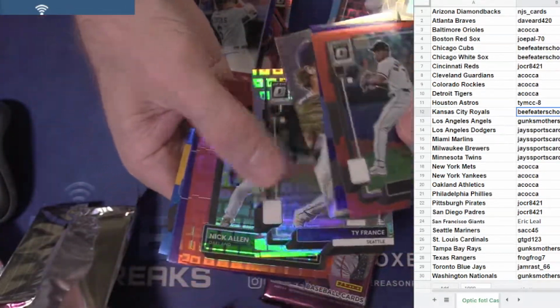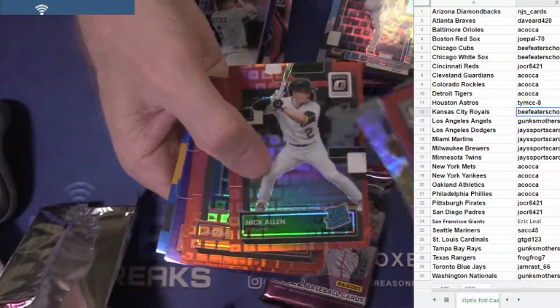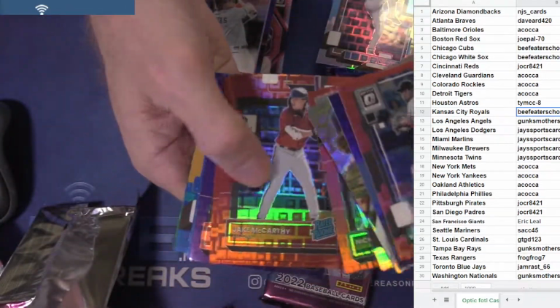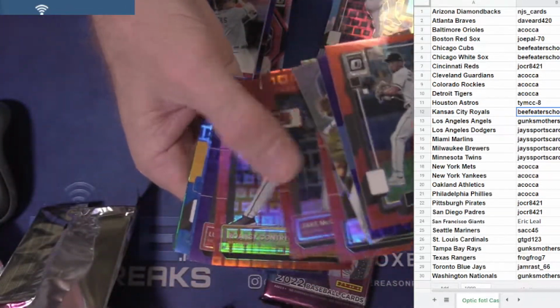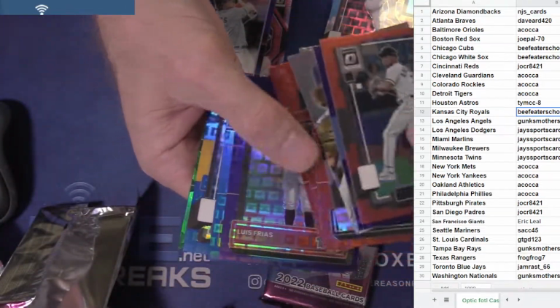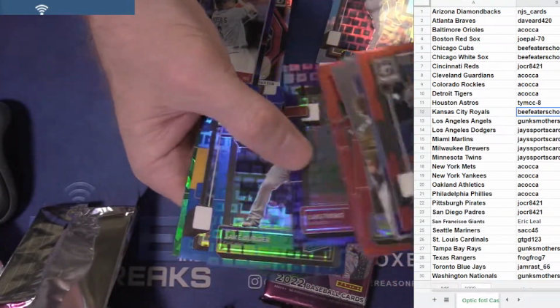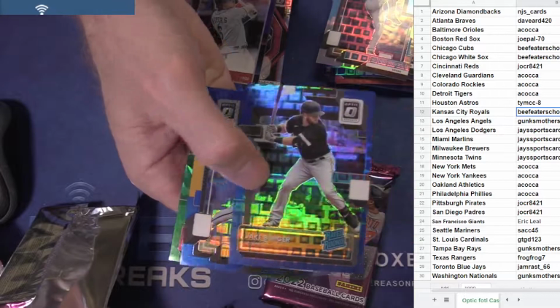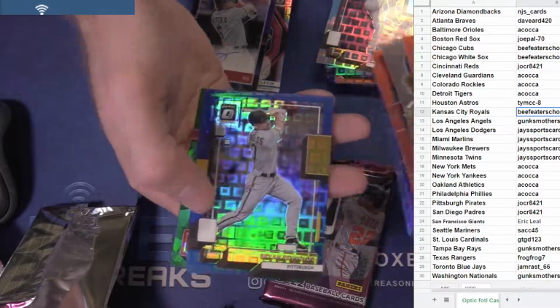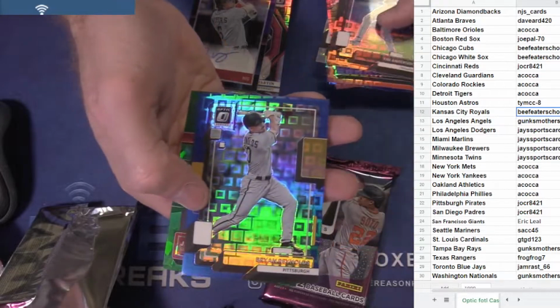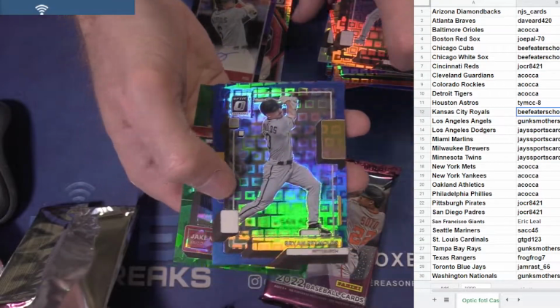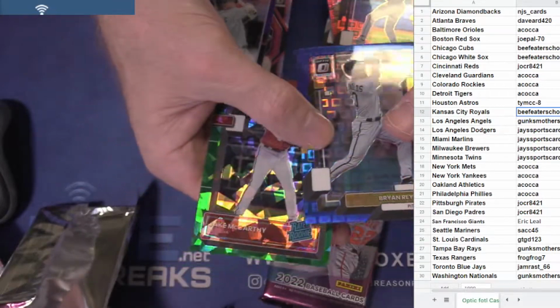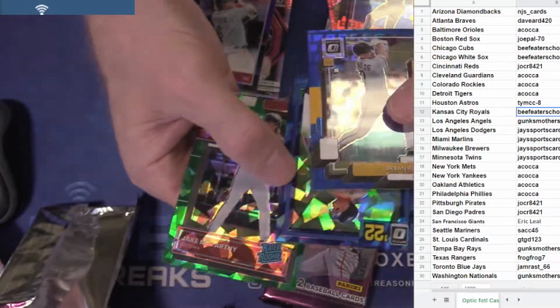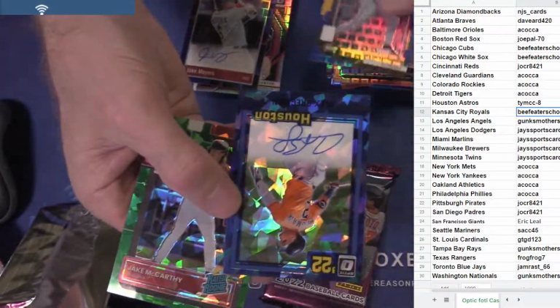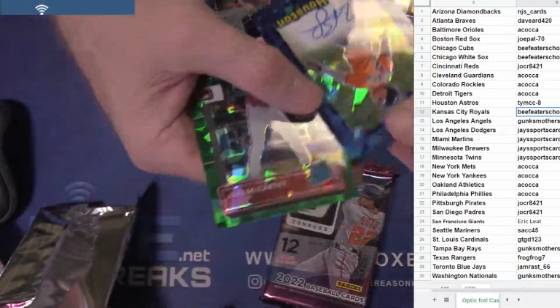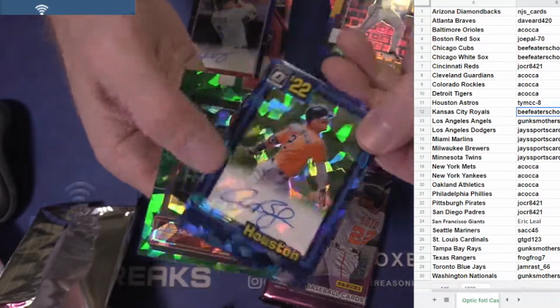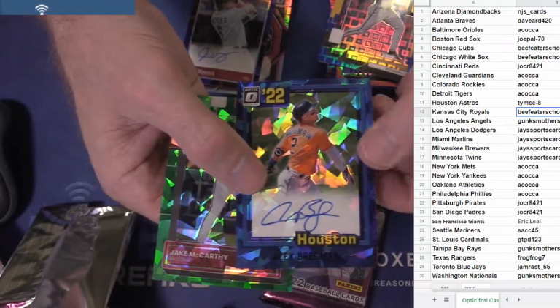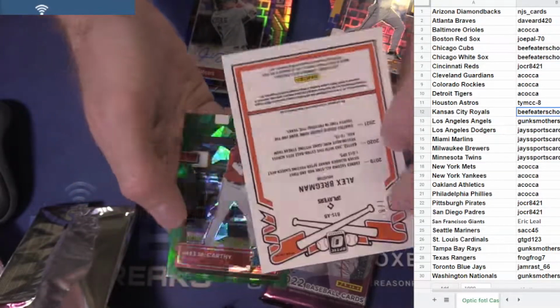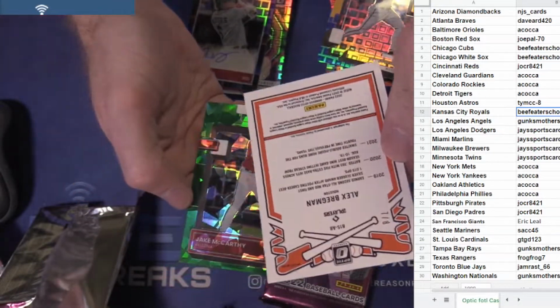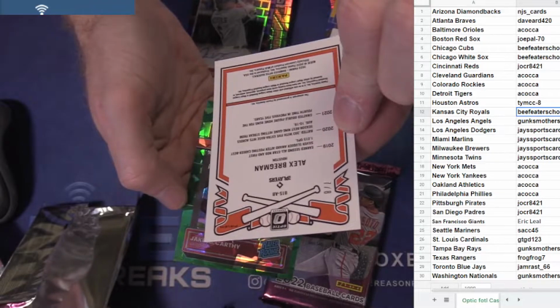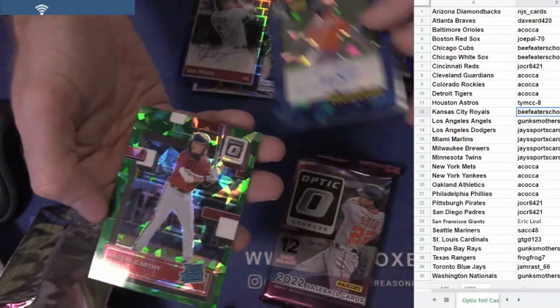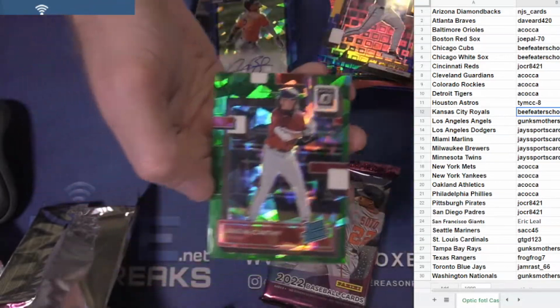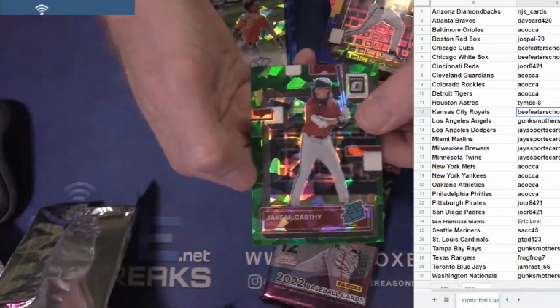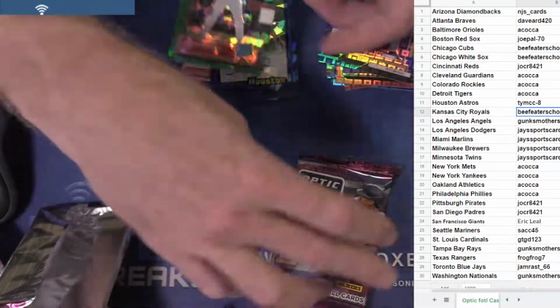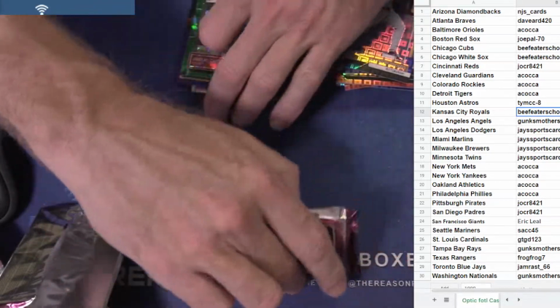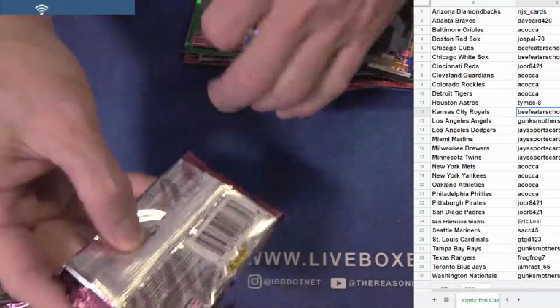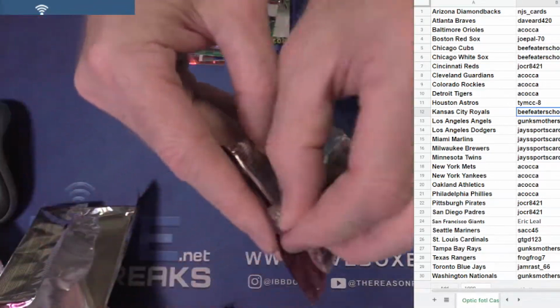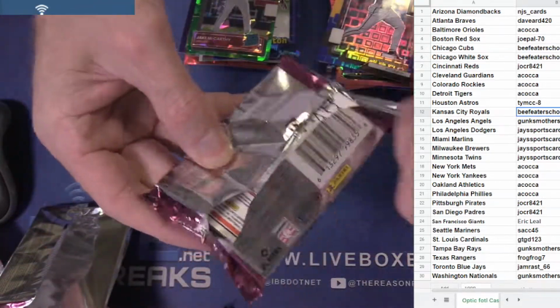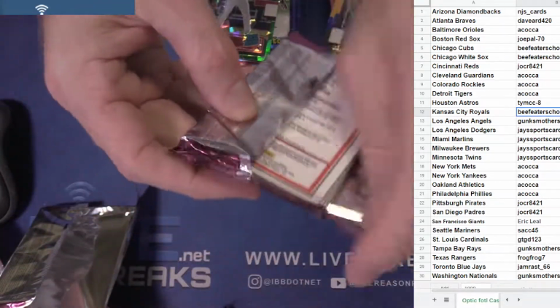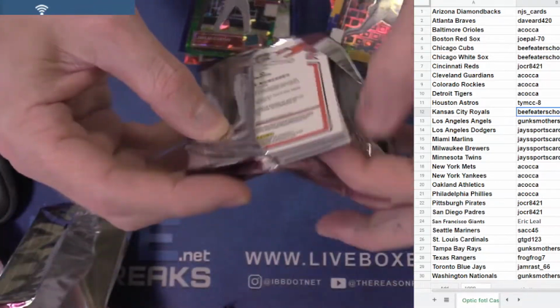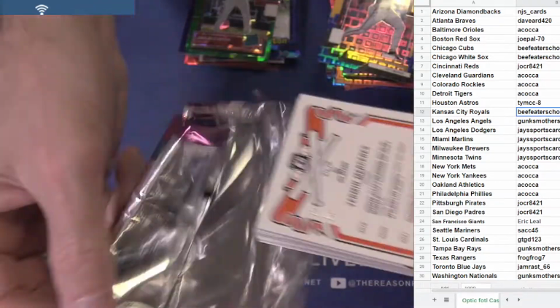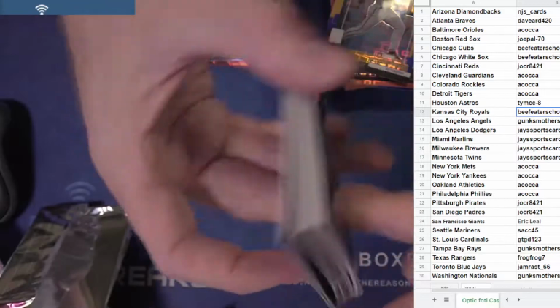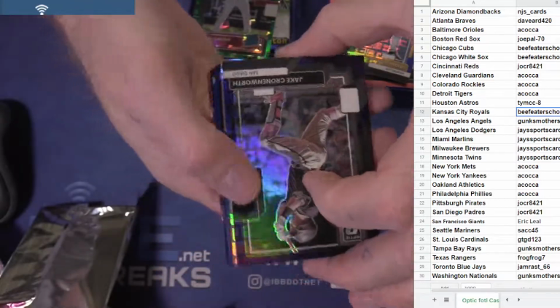Five Allen. Burger, Reynolds, another Bregman! To eight. McCarthy to seven. Double the Bregmans here at the end.